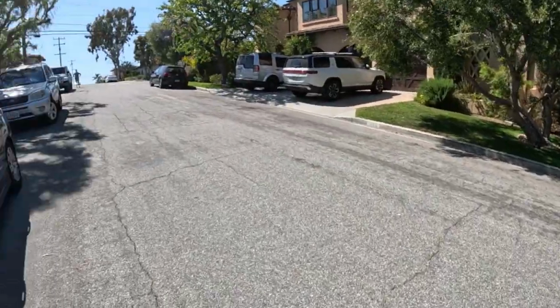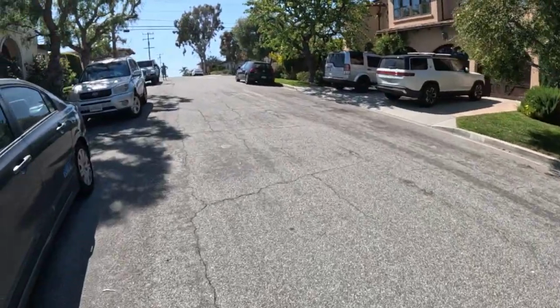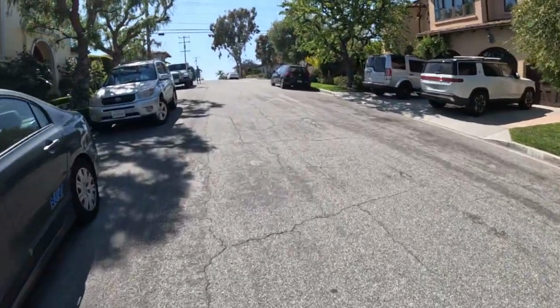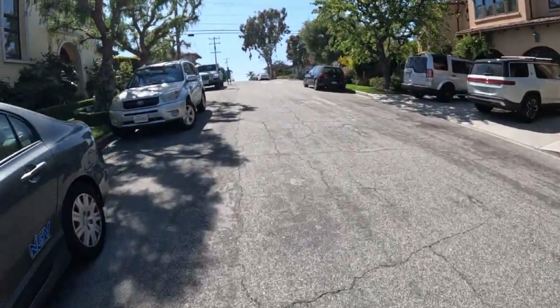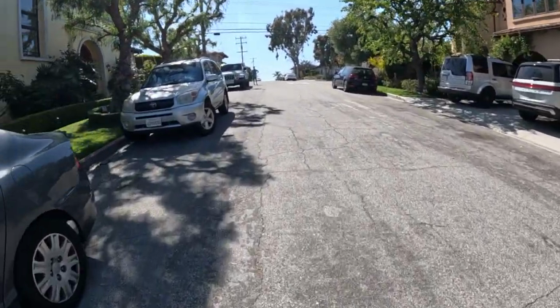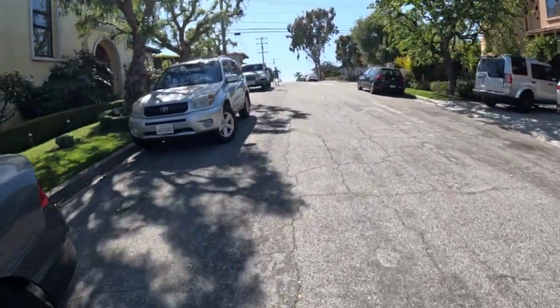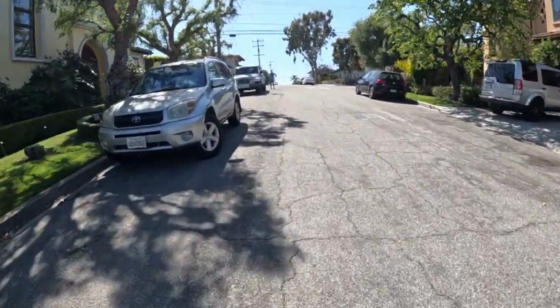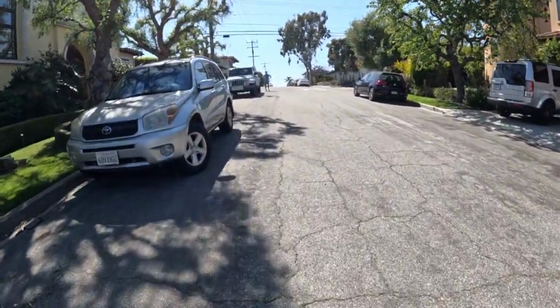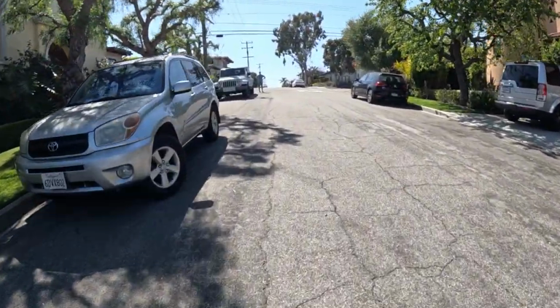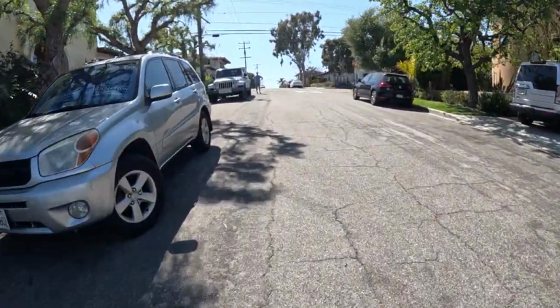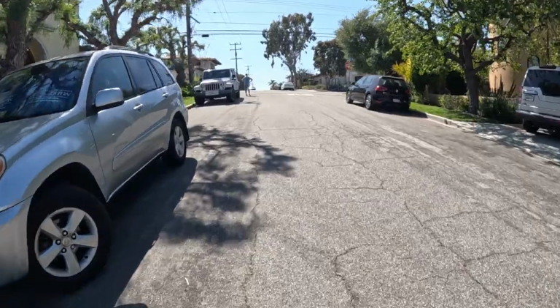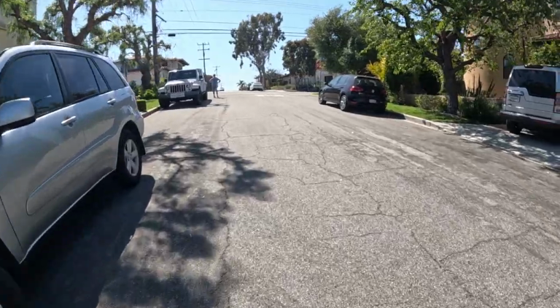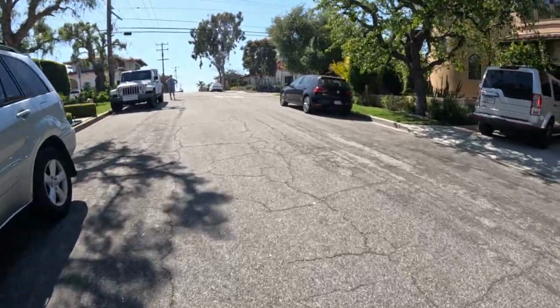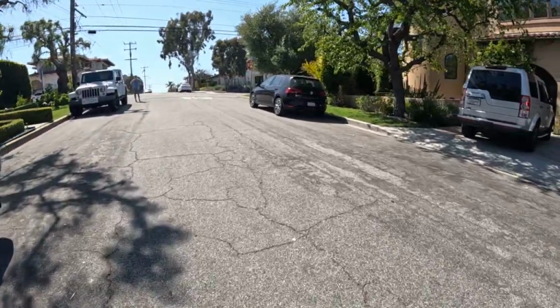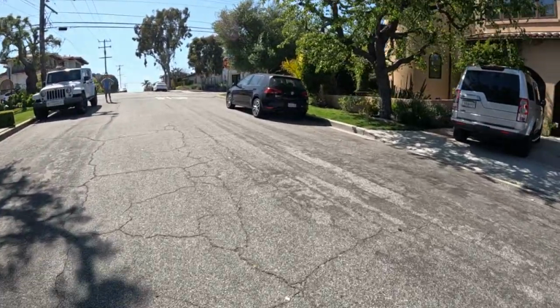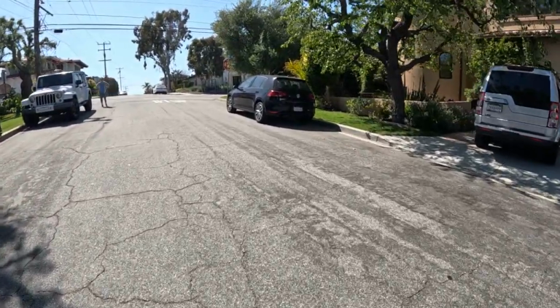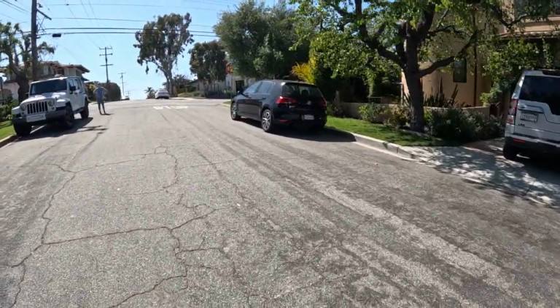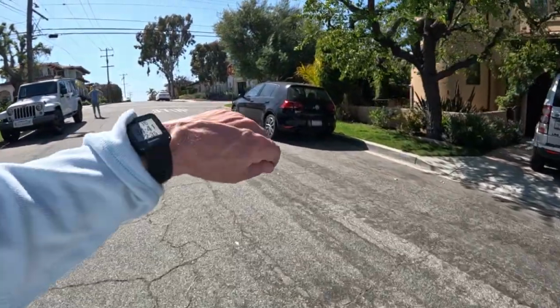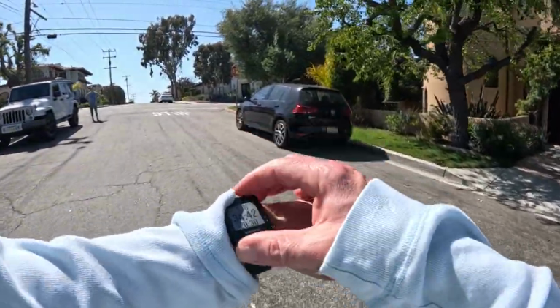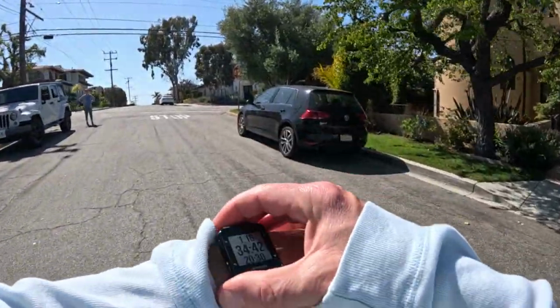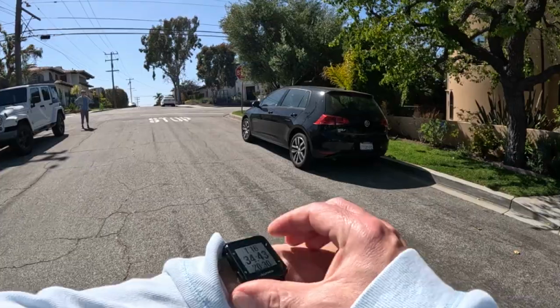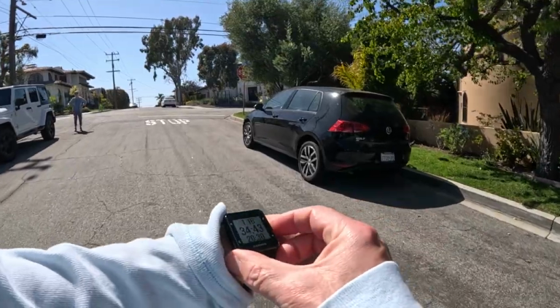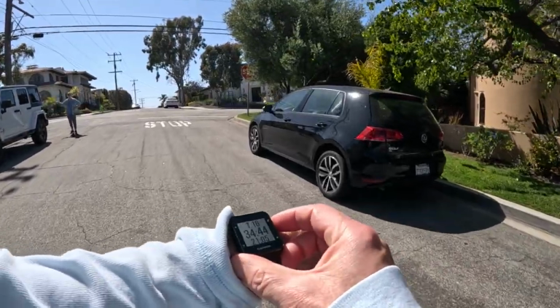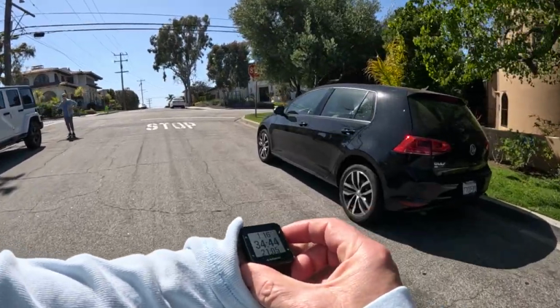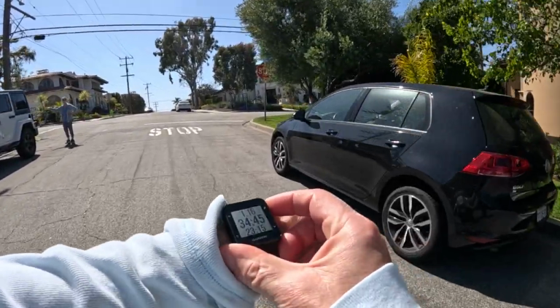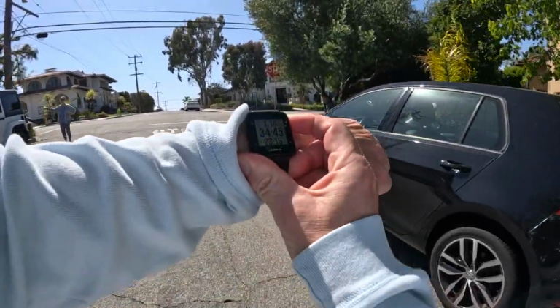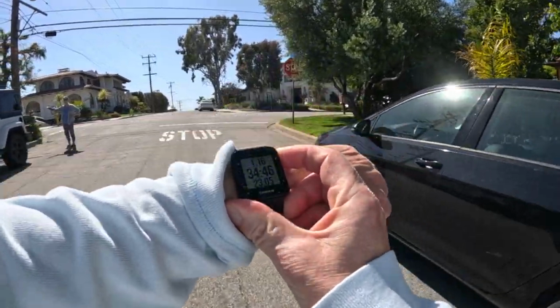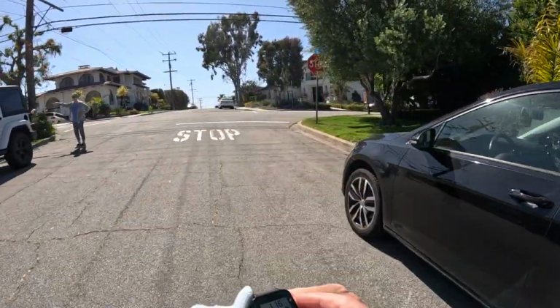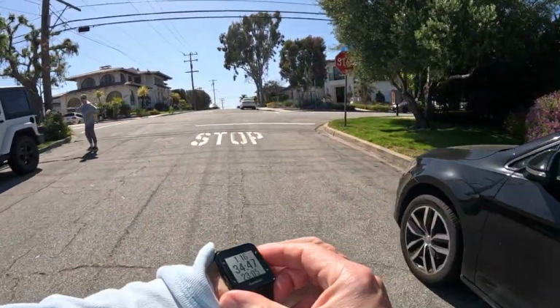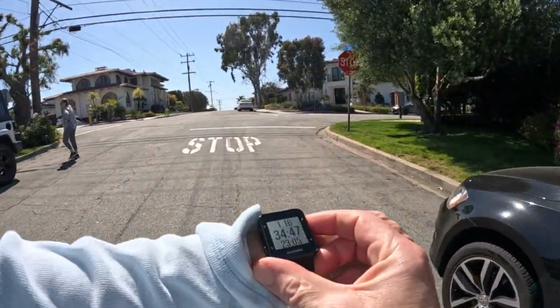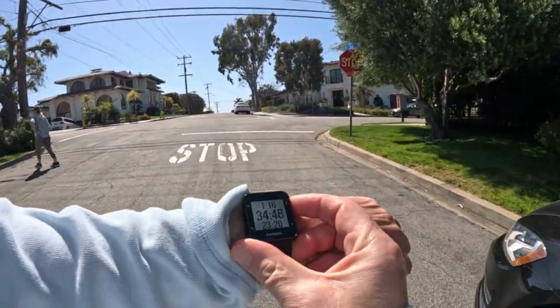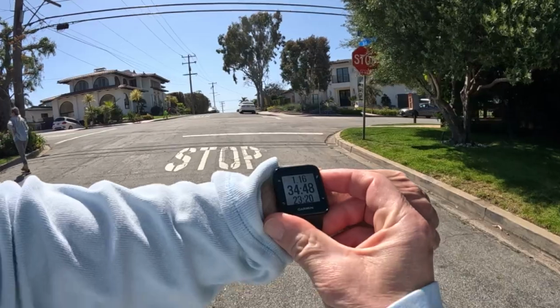Interesting. All right, that's pretty much it for the walk today. Kathy's worn out. If you guessed 1.15 miles and 34 minutes 45 seconds, you are the winner.